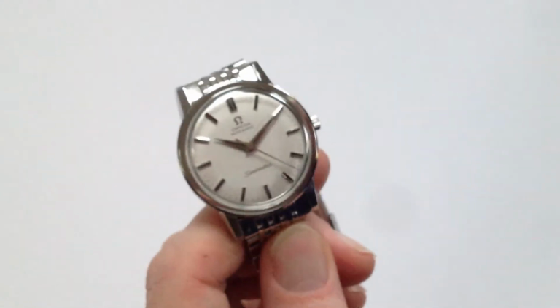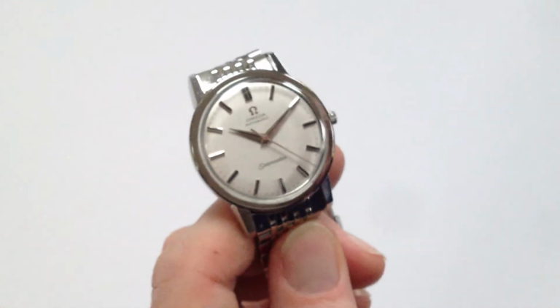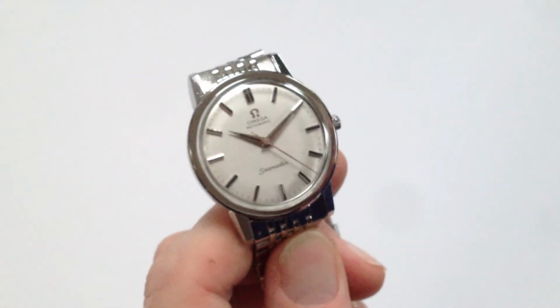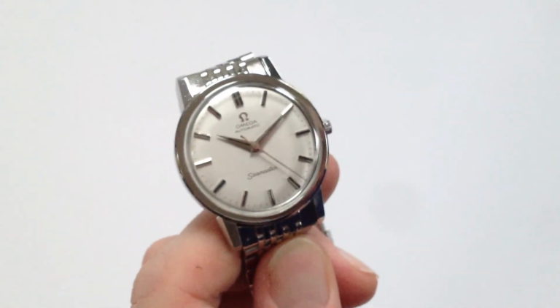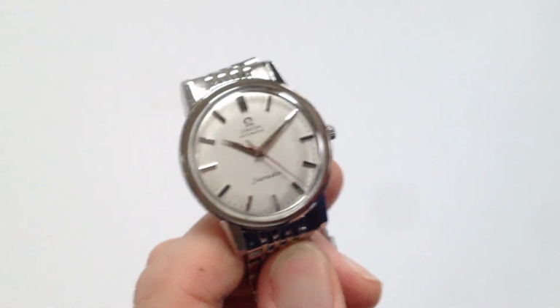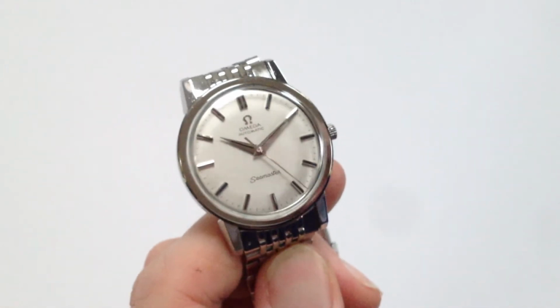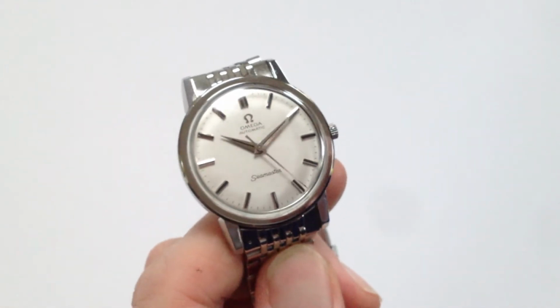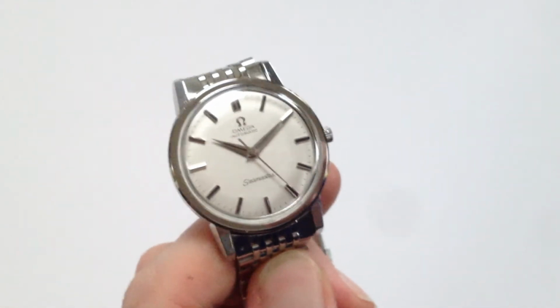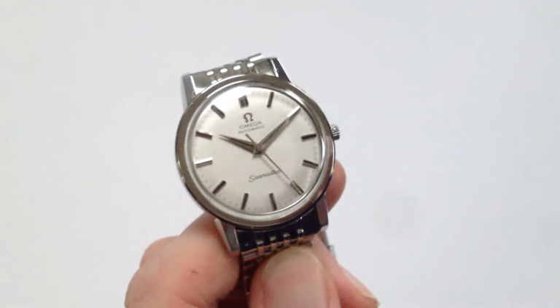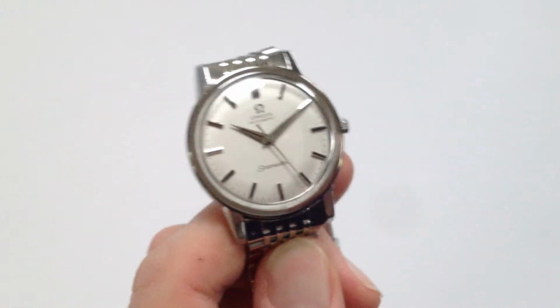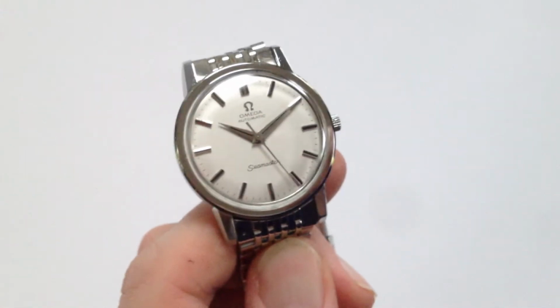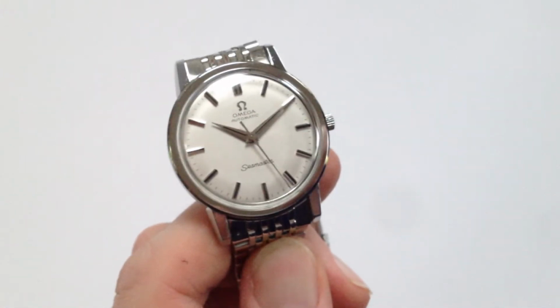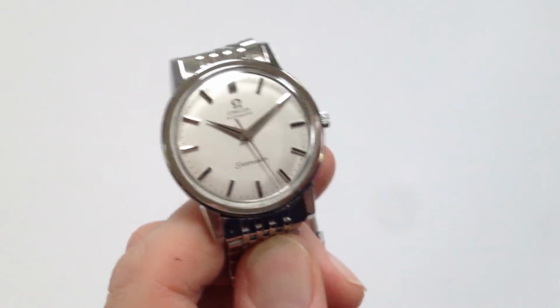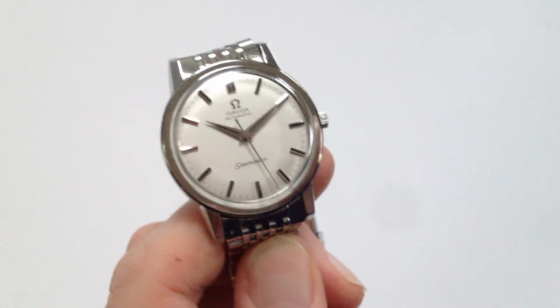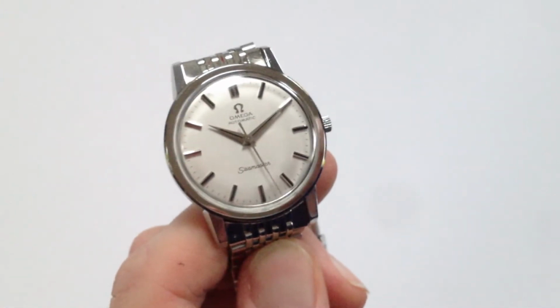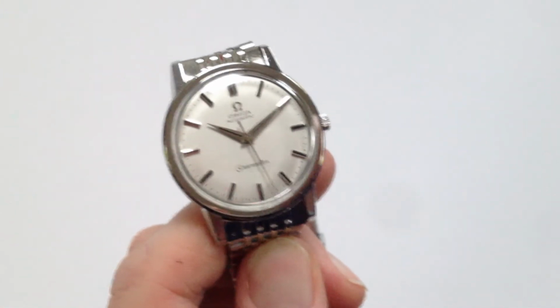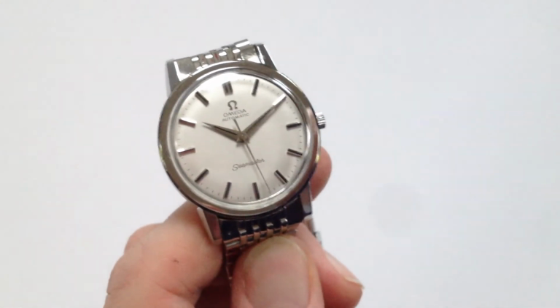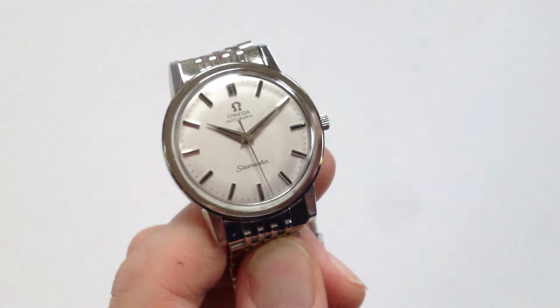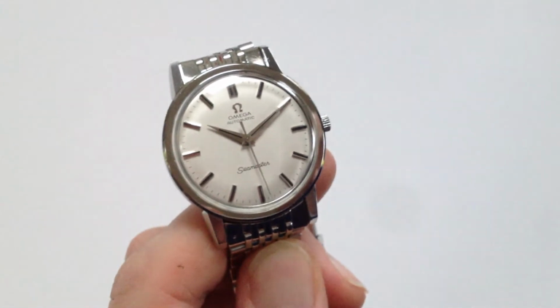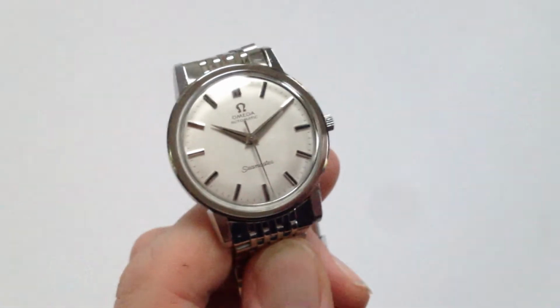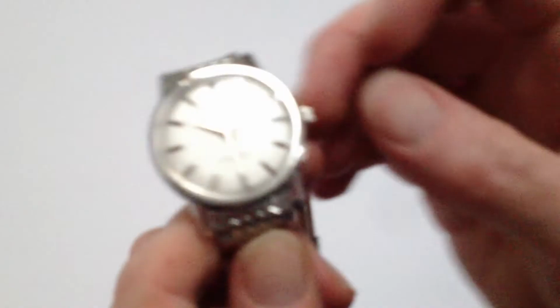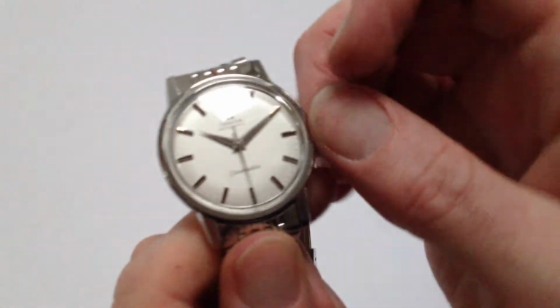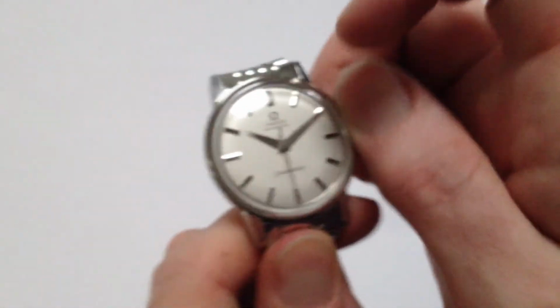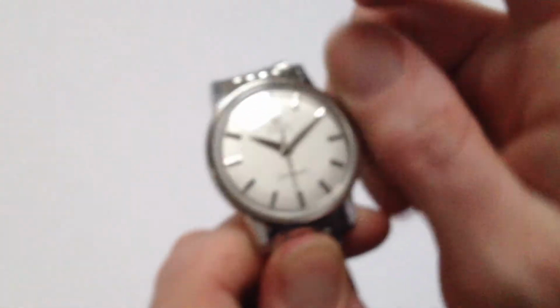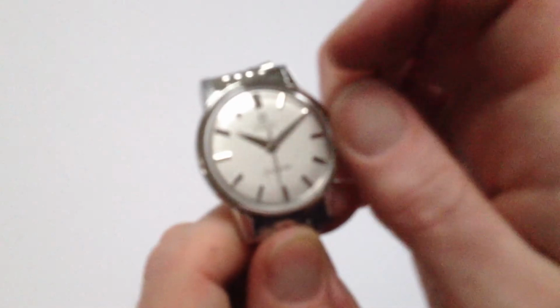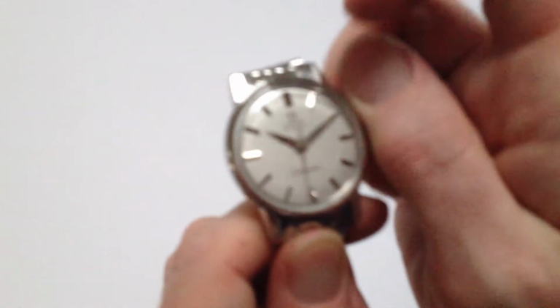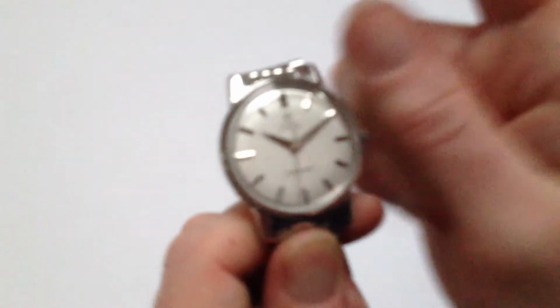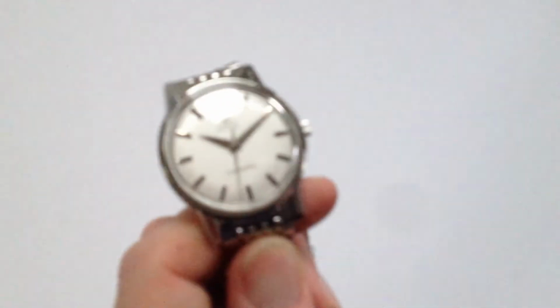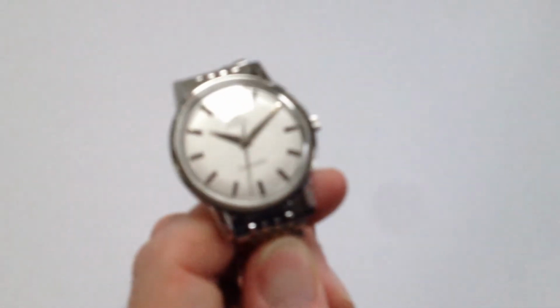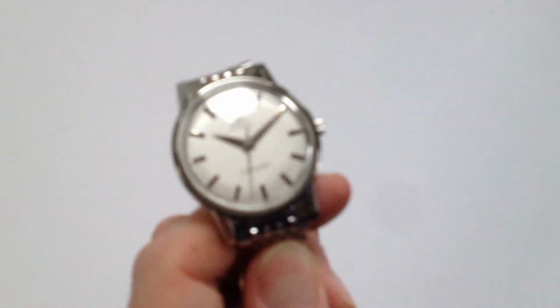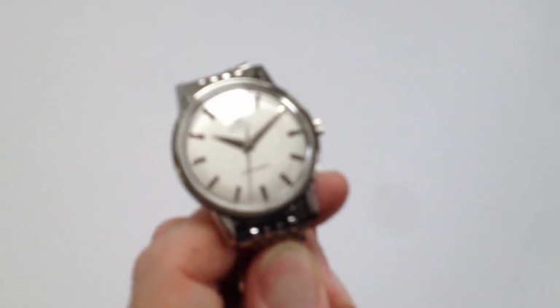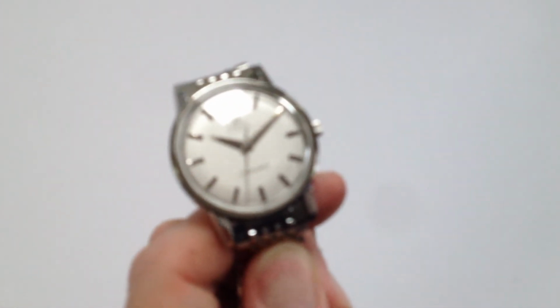As an automatic watch, it will wind itself as it's worn. If you need to start the watch having had it lay dormant for a while, you can just turn the crown a couple of winds, and that should be enough to get the watch started.